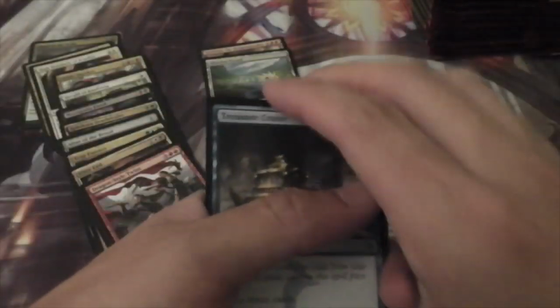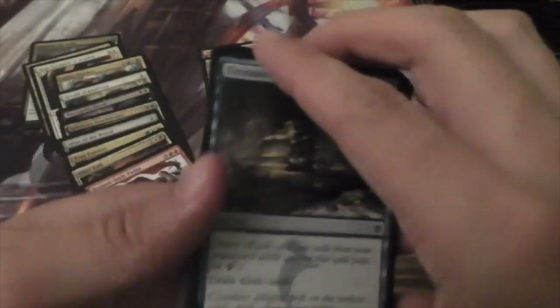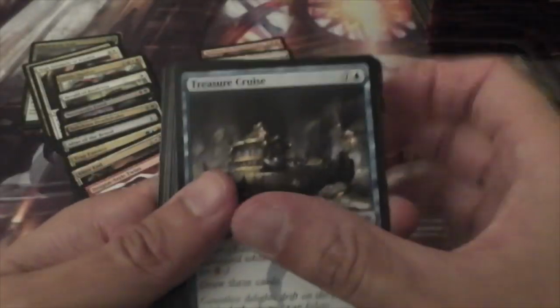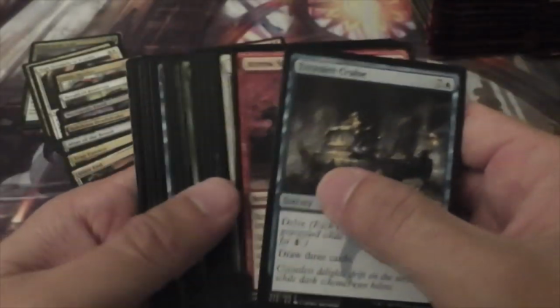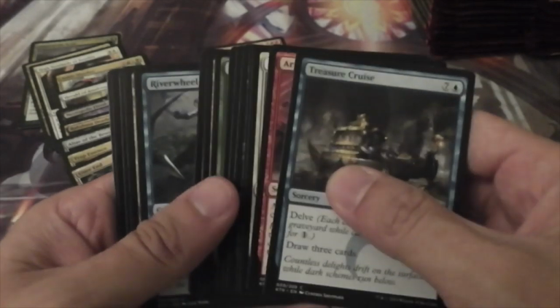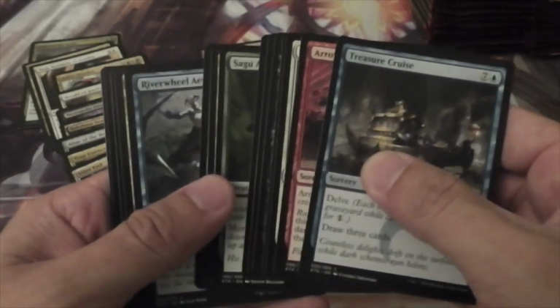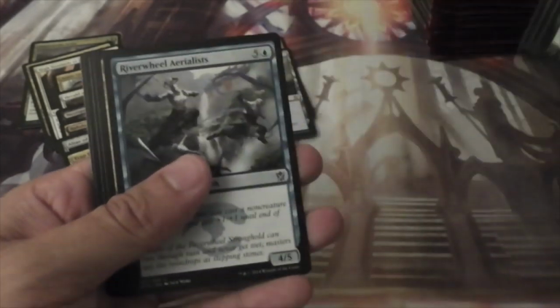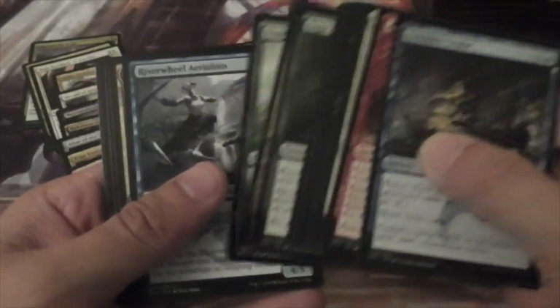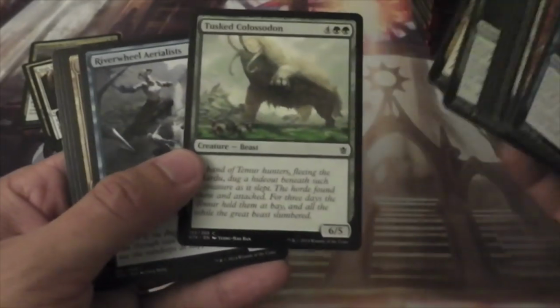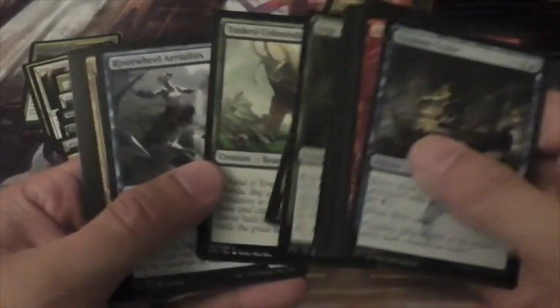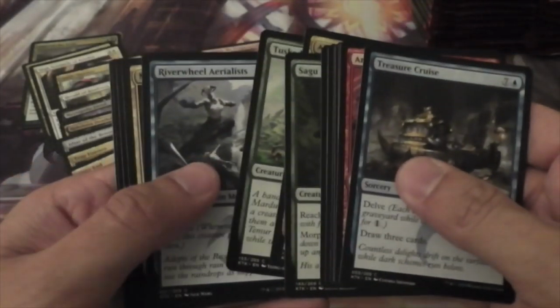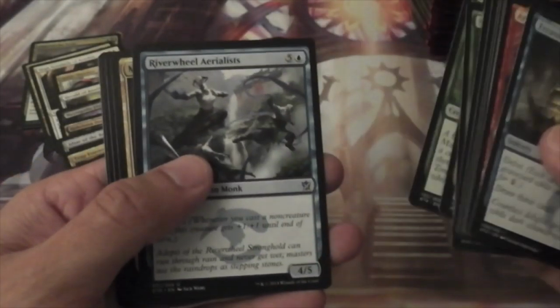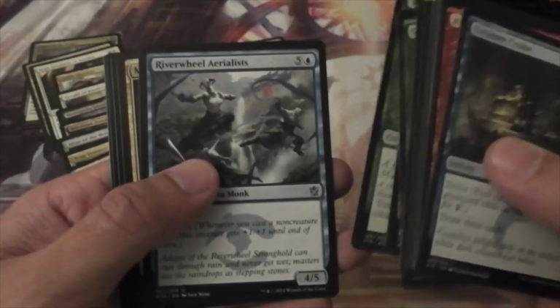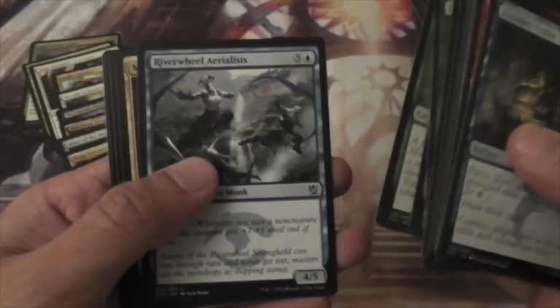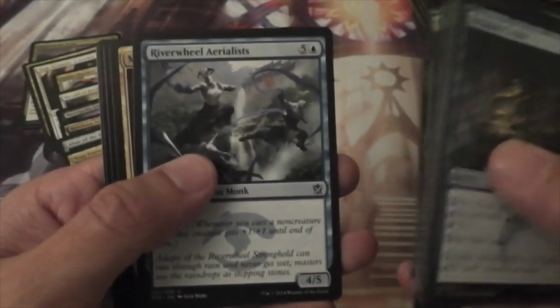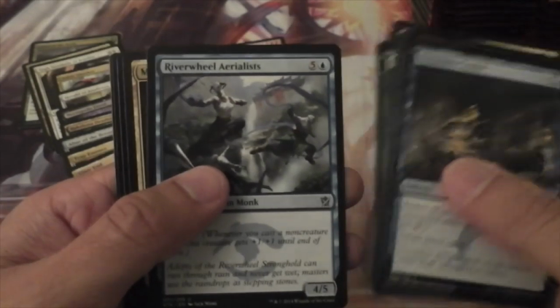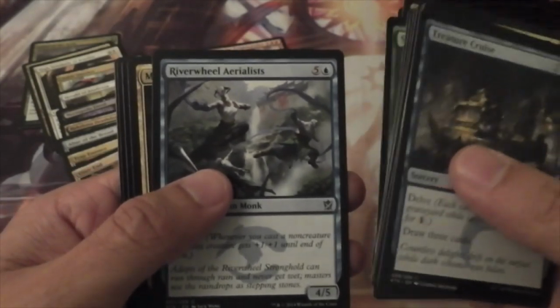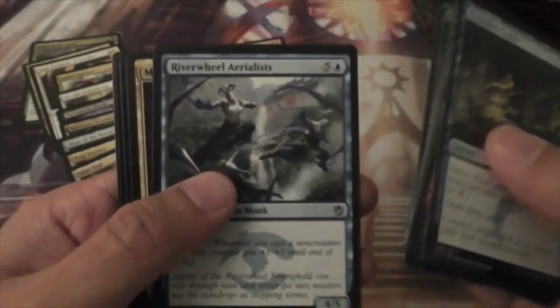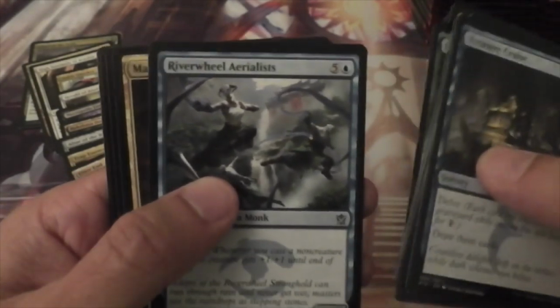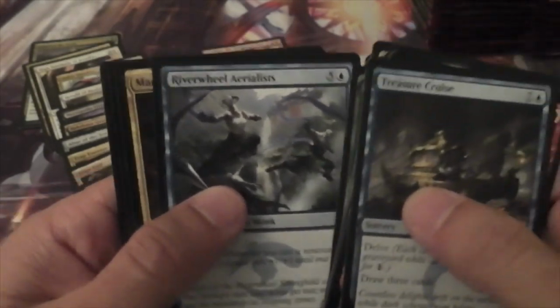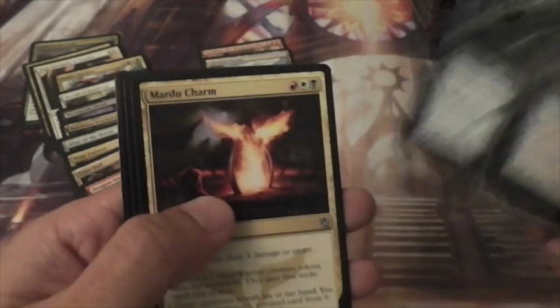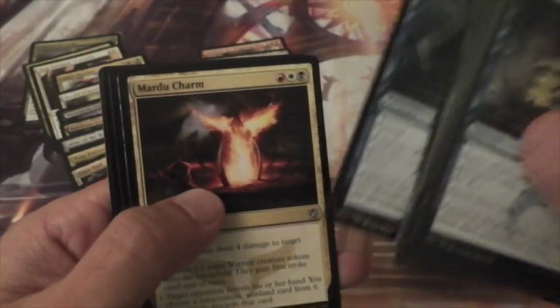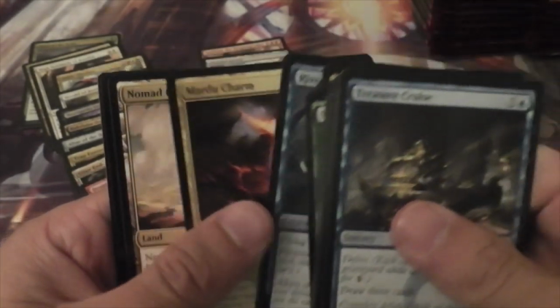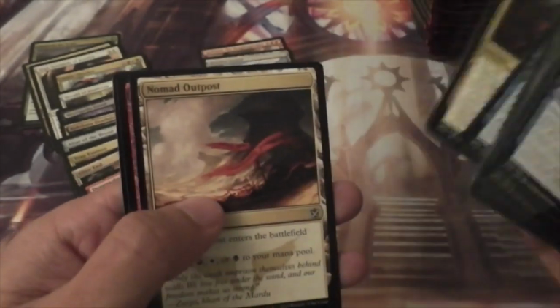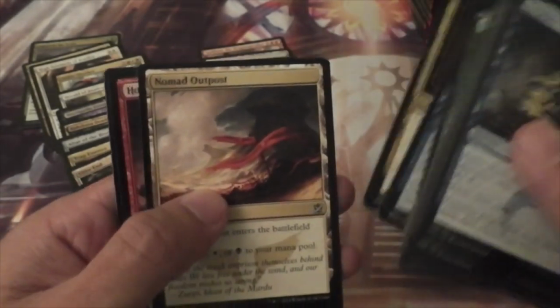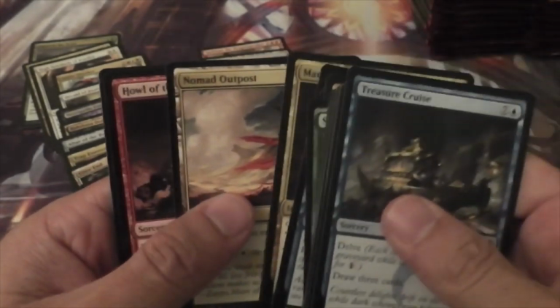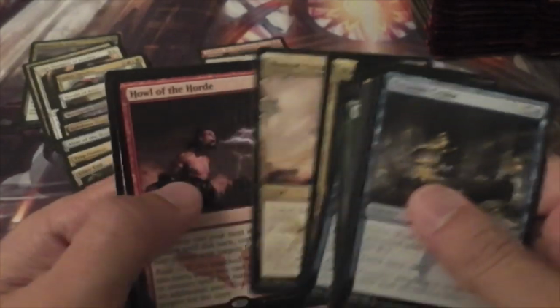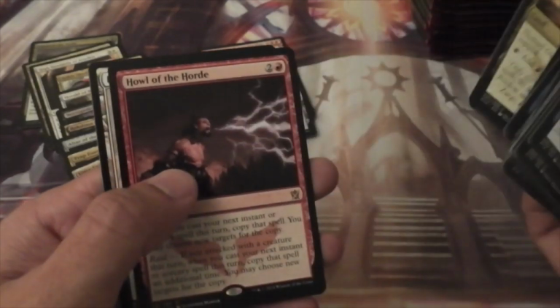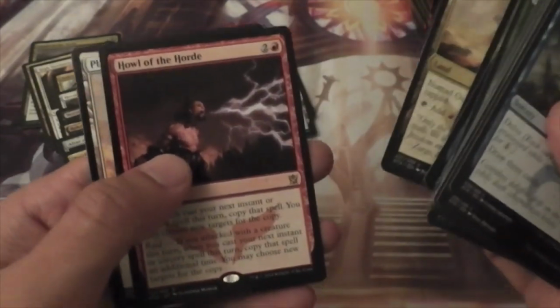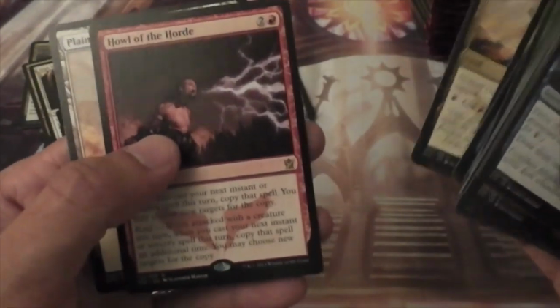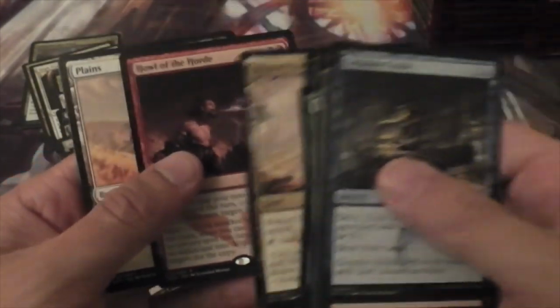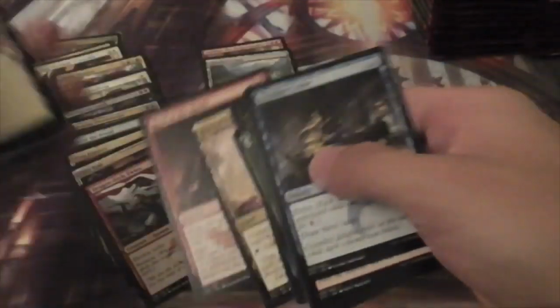Treasure Cruise — there's one I'm going to want to try out at some point in Modern. Maybe not good, probably not good, but we'll see. River Wheel Aerialists, Mardu Charm, Nomad Outpost, and Howl of the Horde.